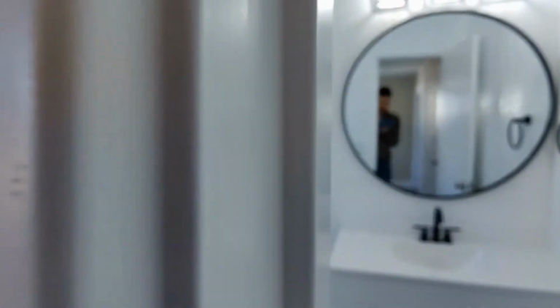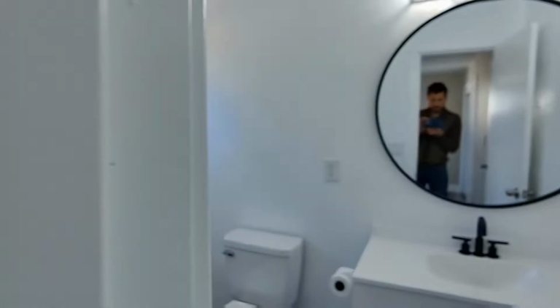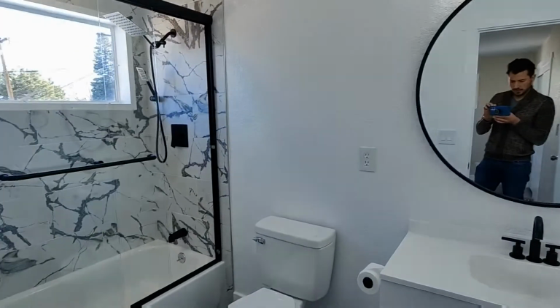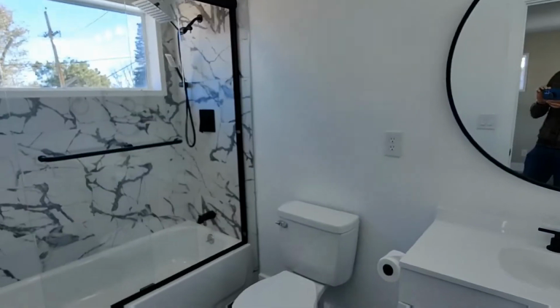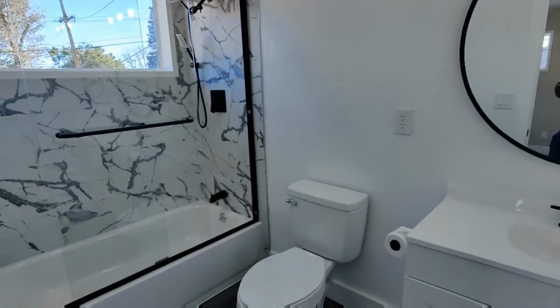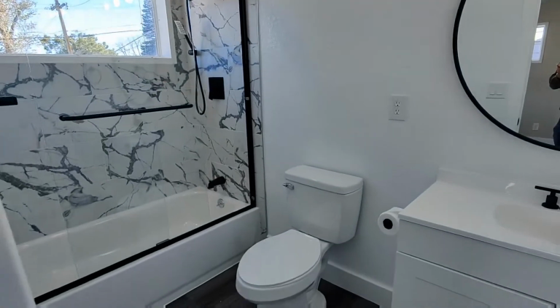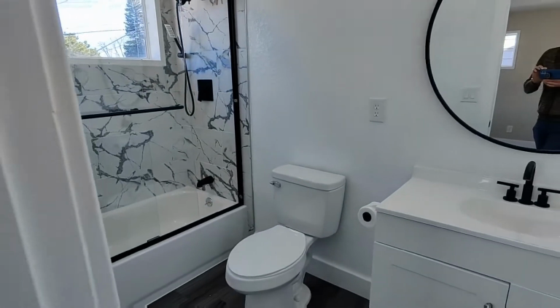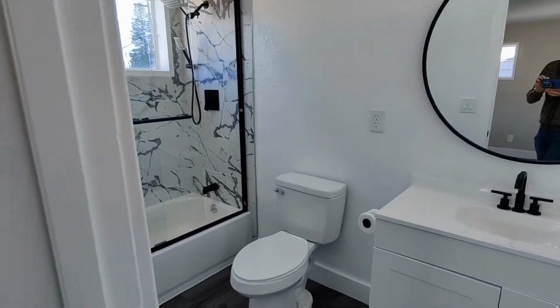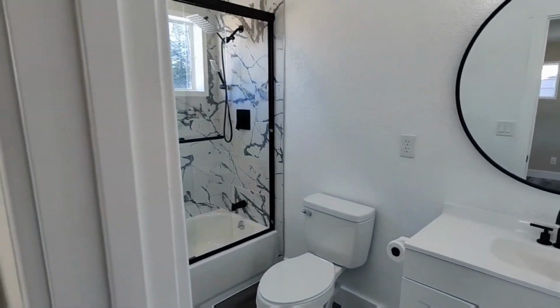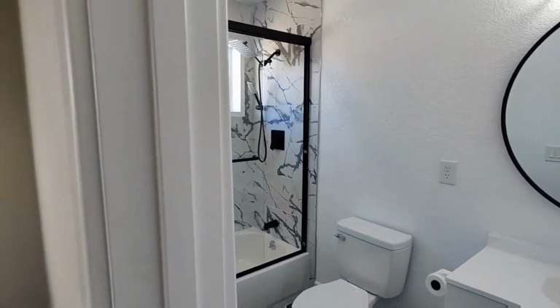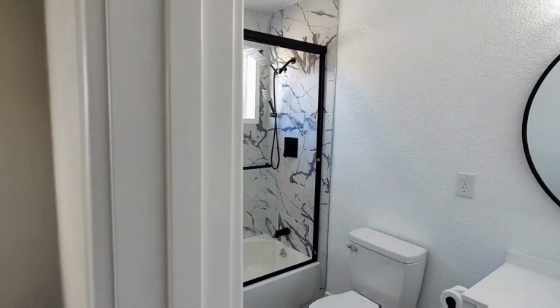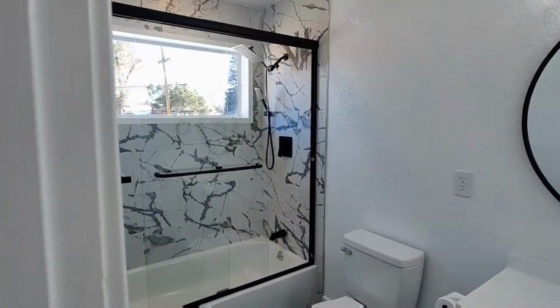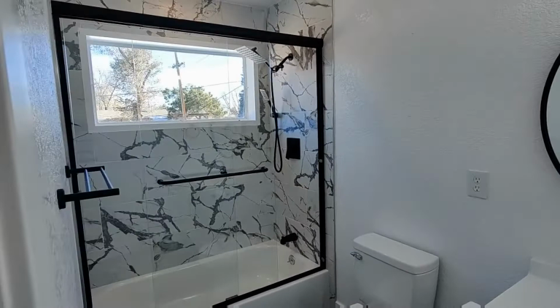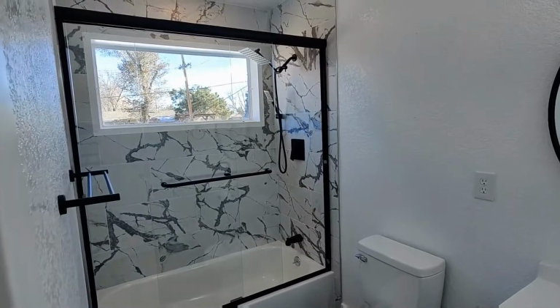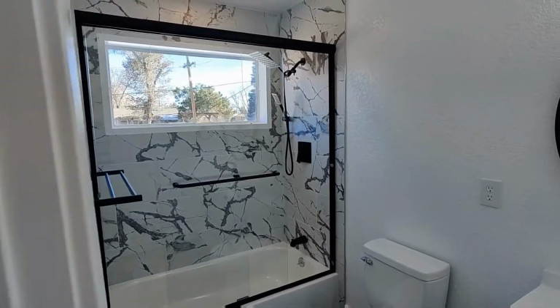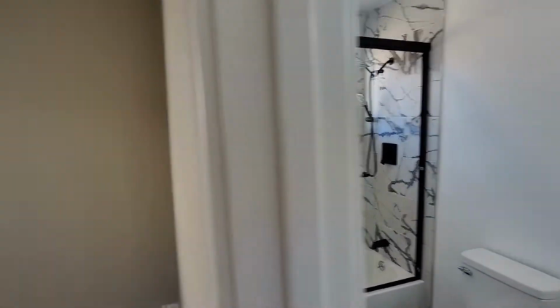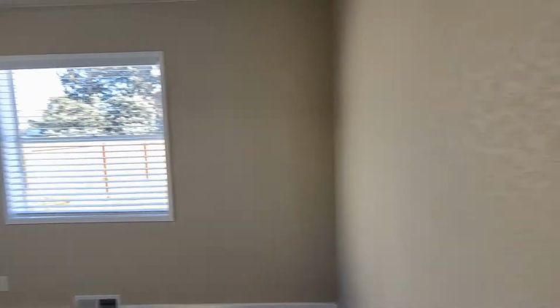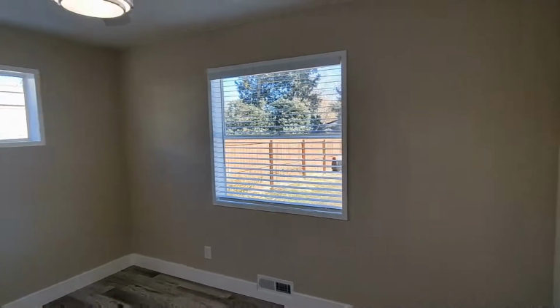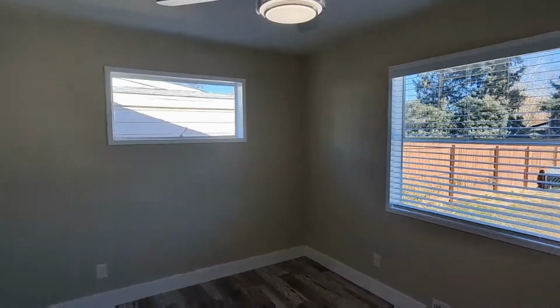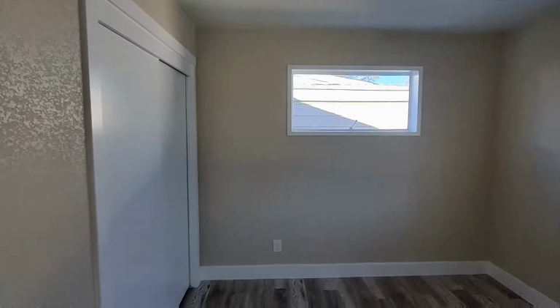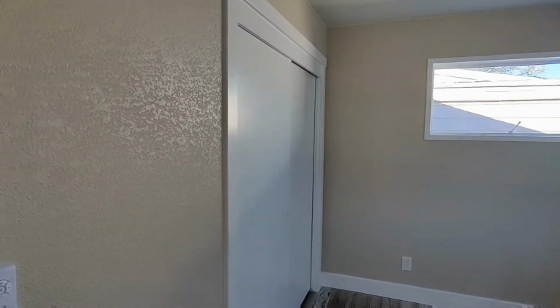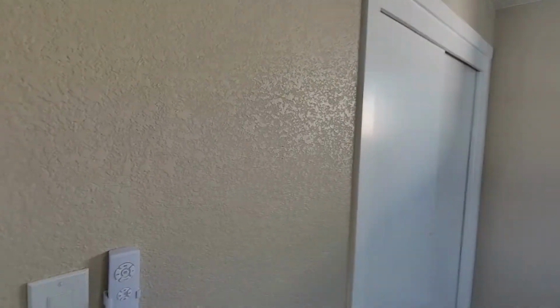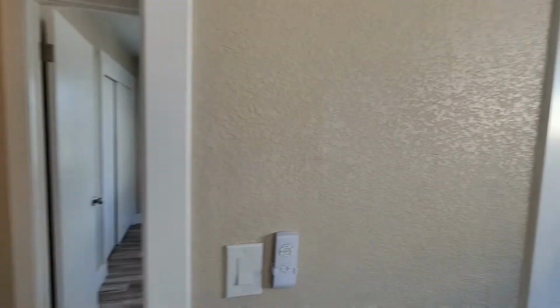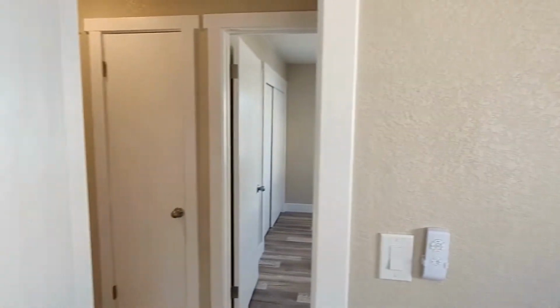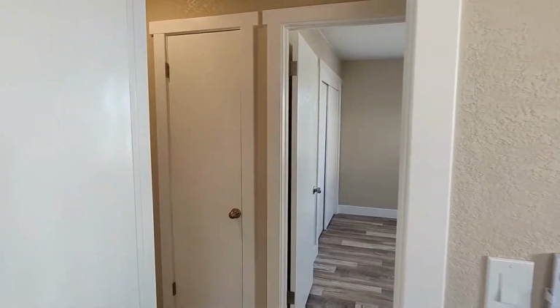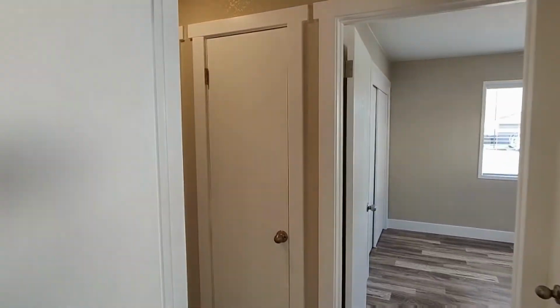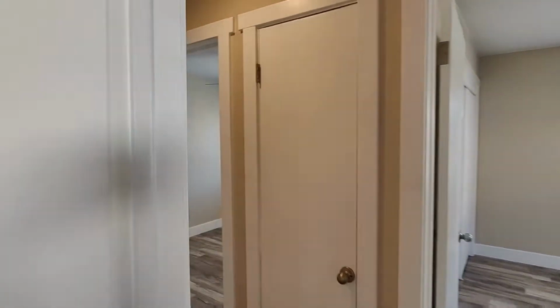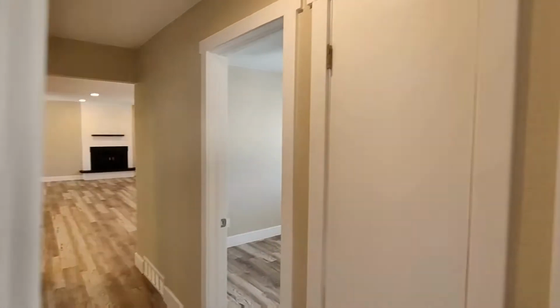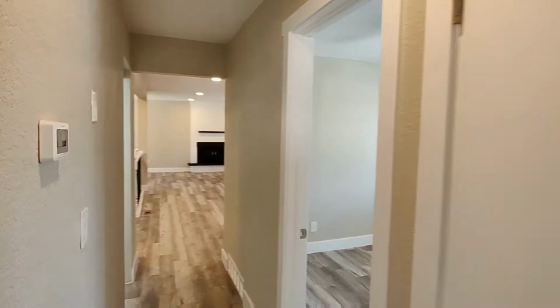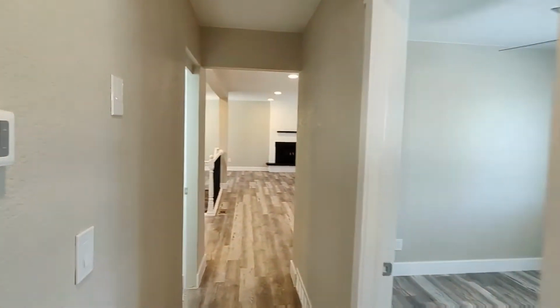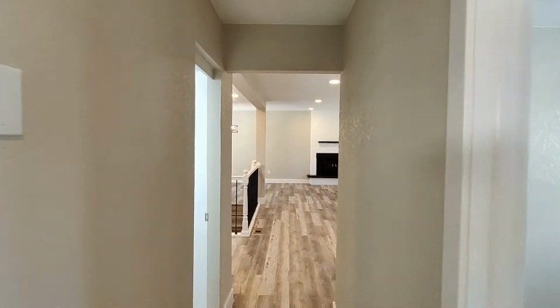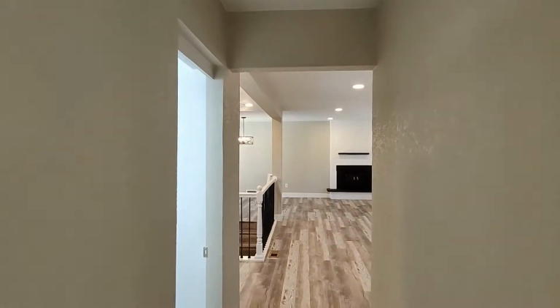You can see the en suite bathroom here is going to have a bathtub and a beautiful tiled shower. Next, we're going to head back out to the main area.